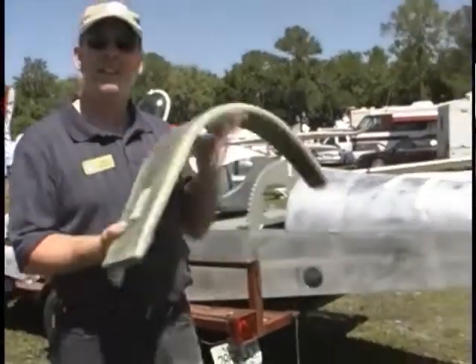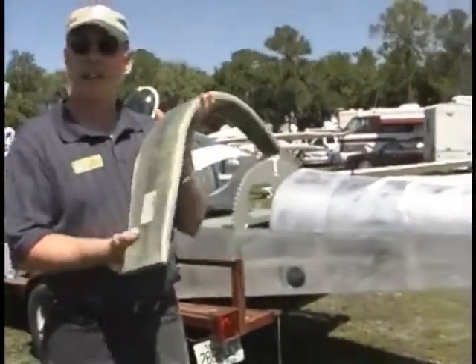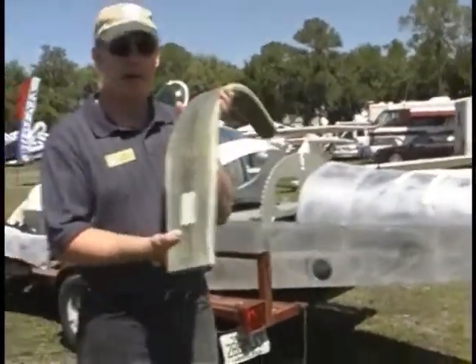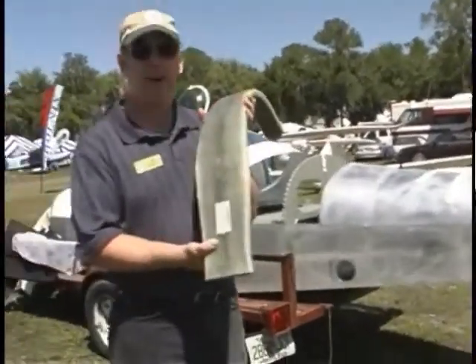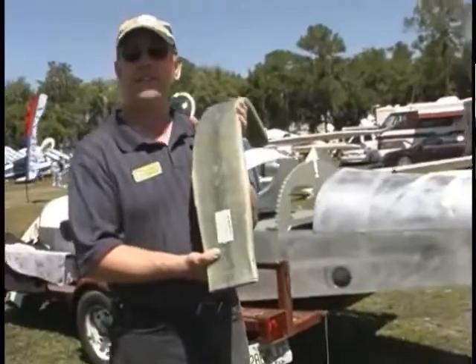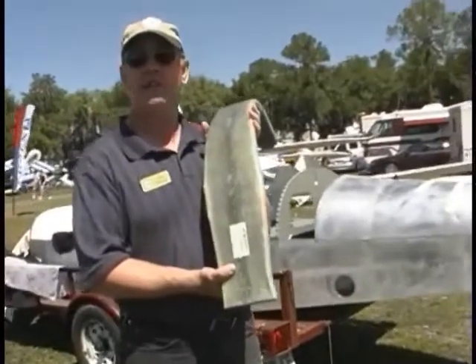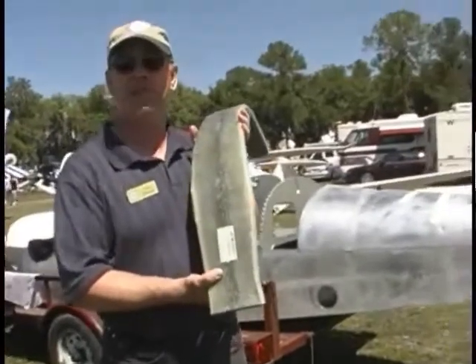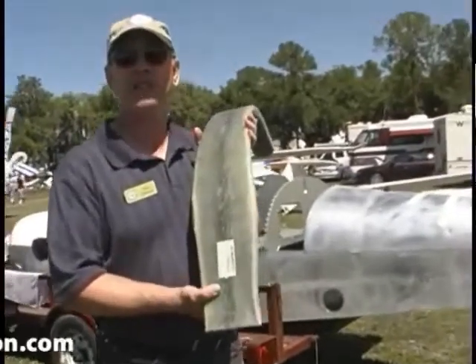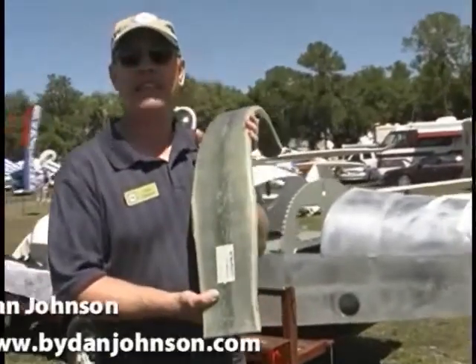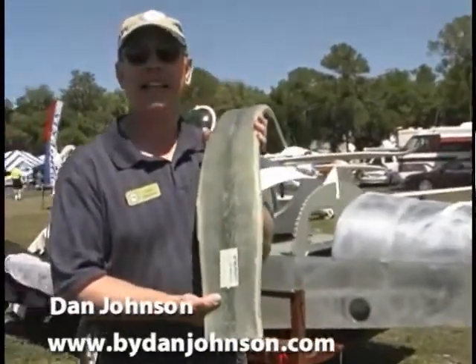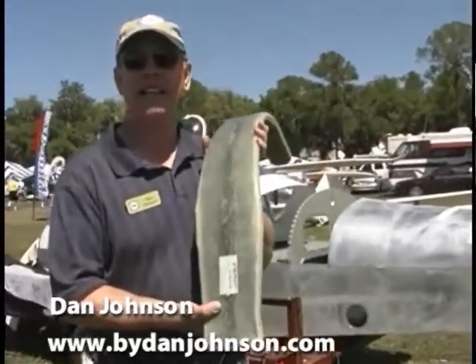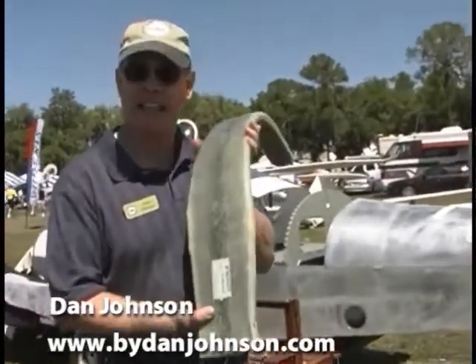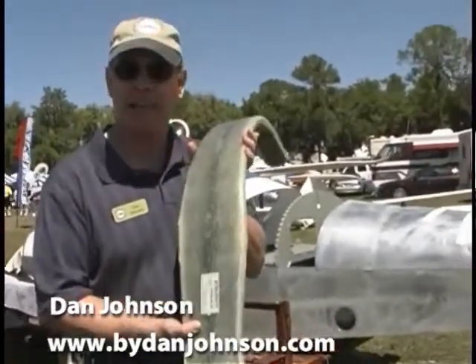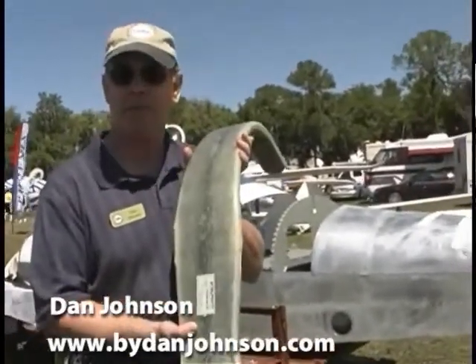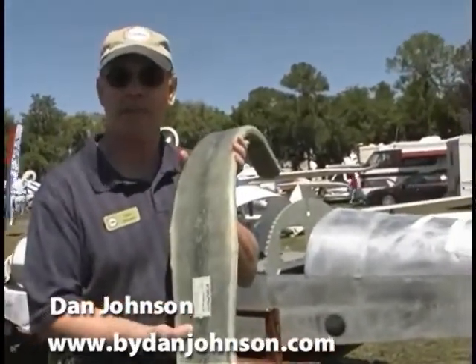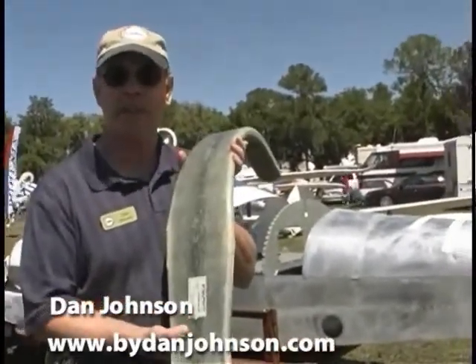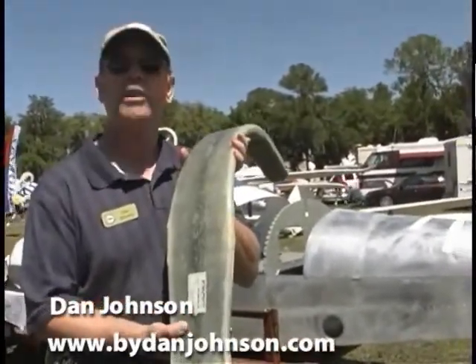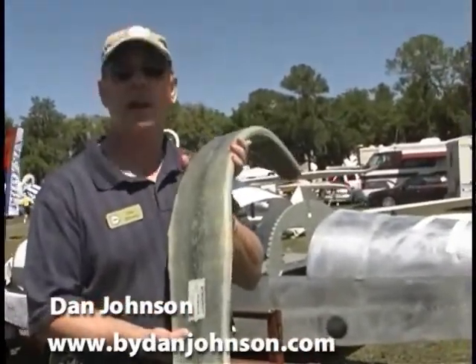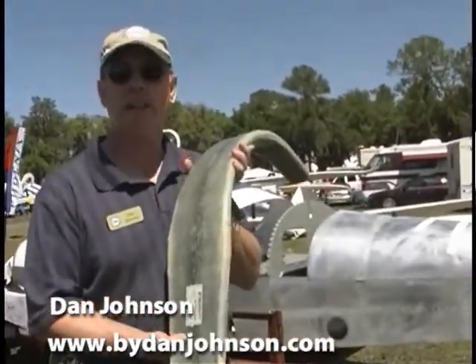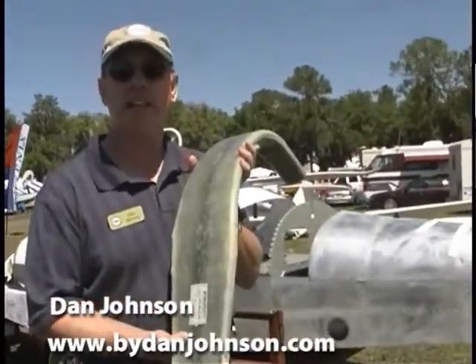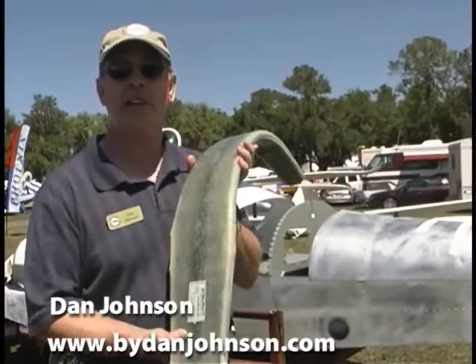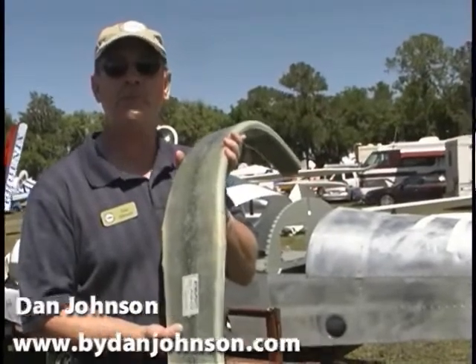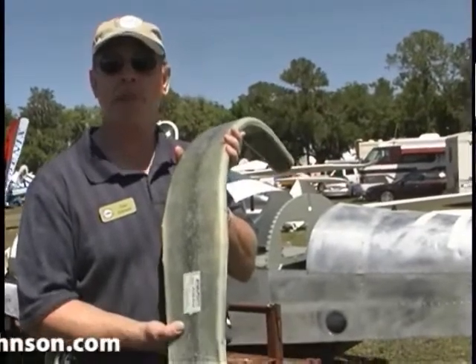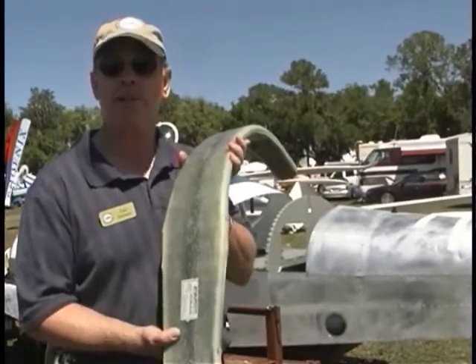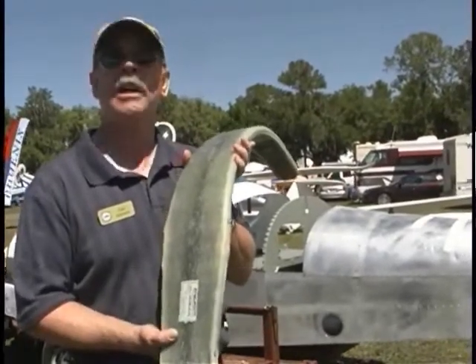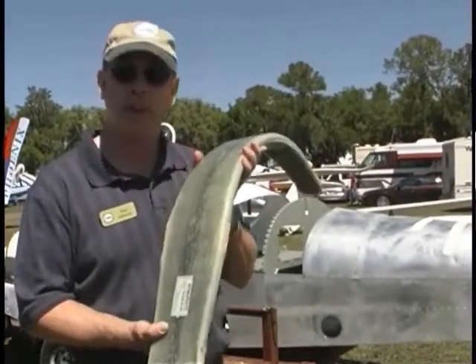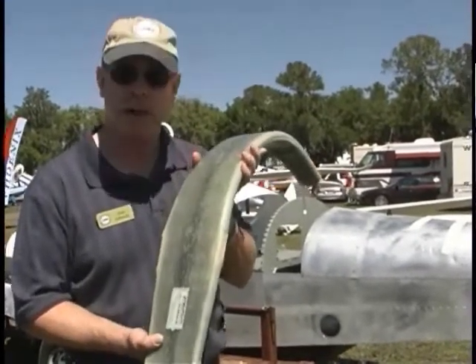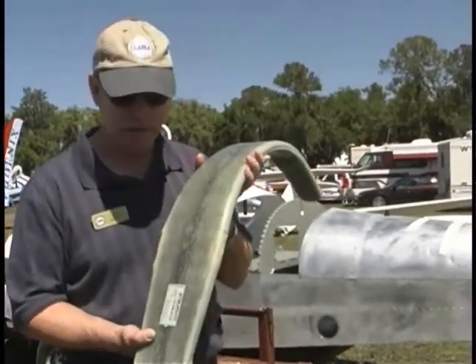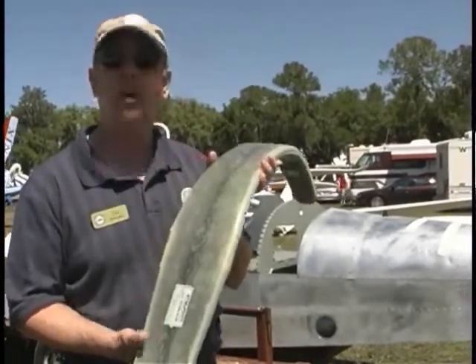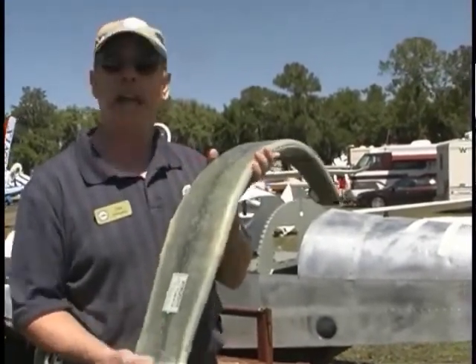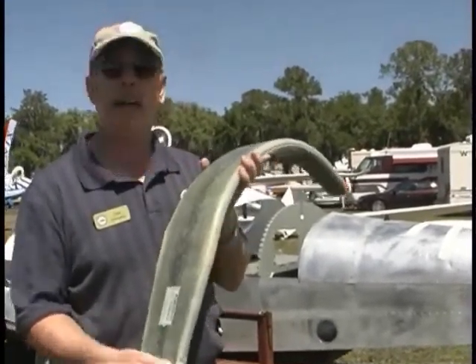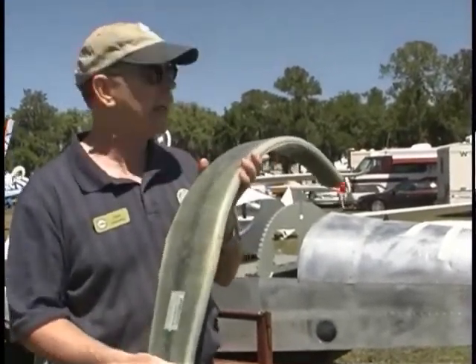This is a part off of the new Breezer ELSA — that's a kit Breezer. We know all about the SLSA fully-built Breezers, and we've done video on that before. Now we've got a kit.